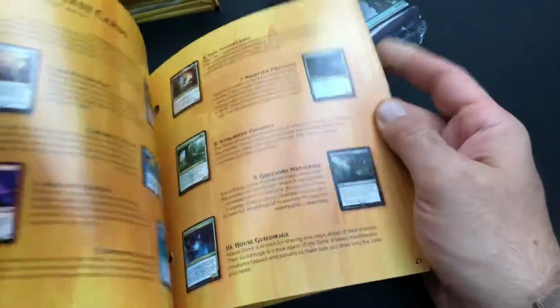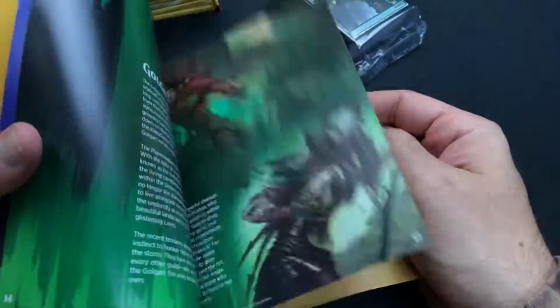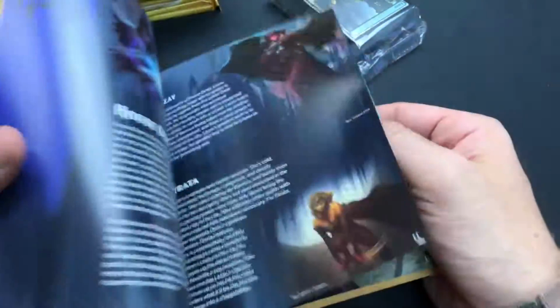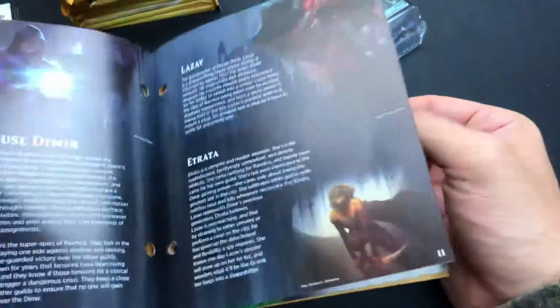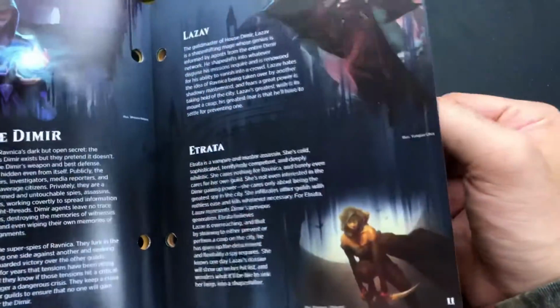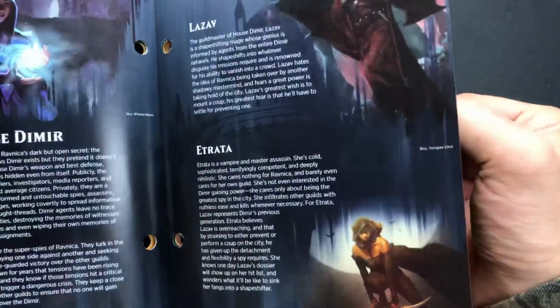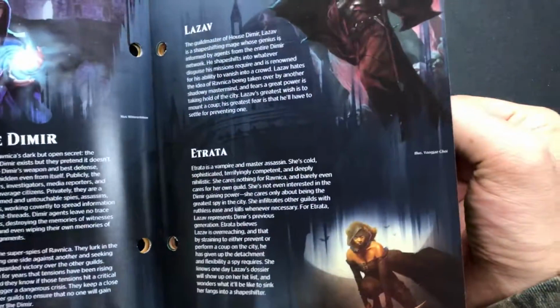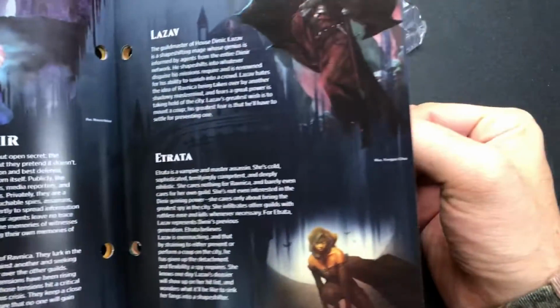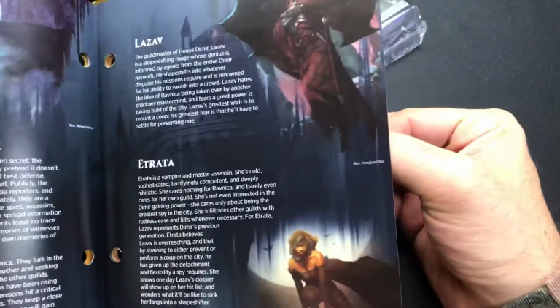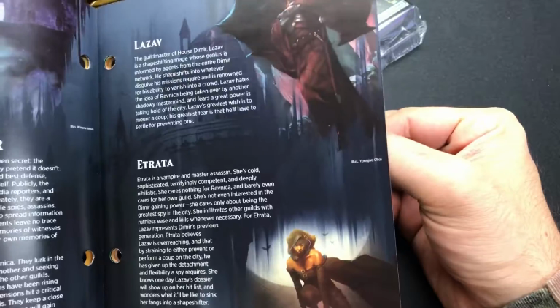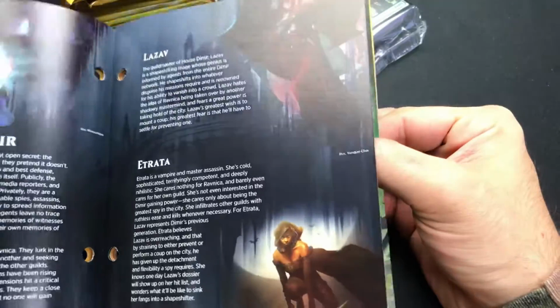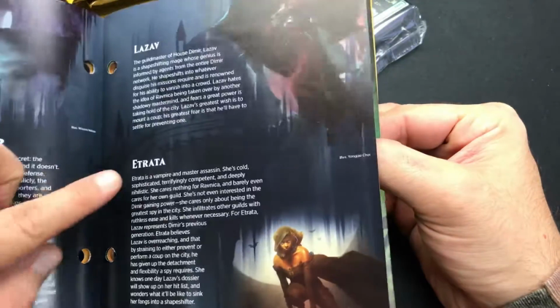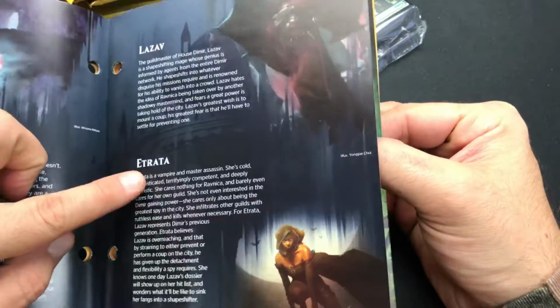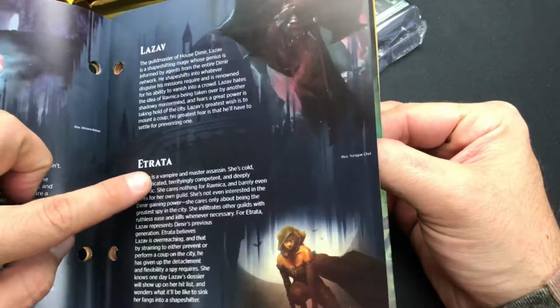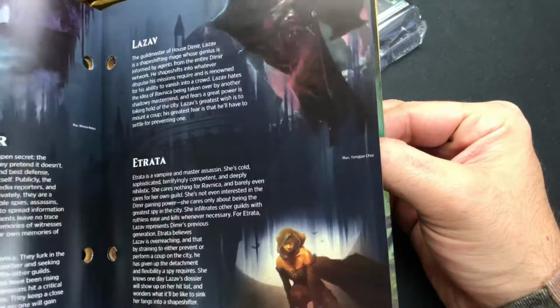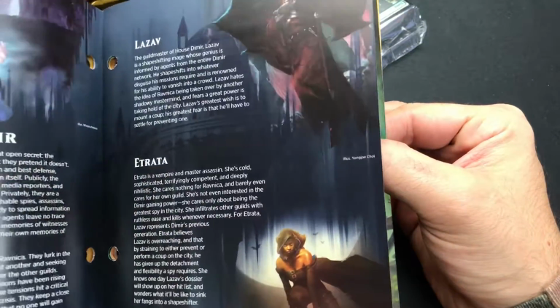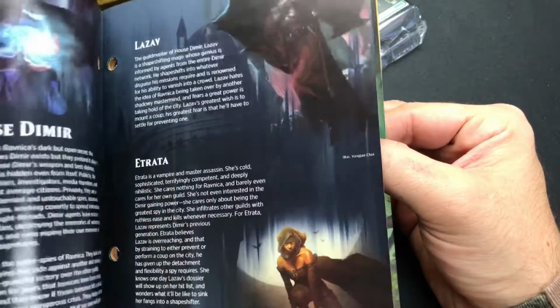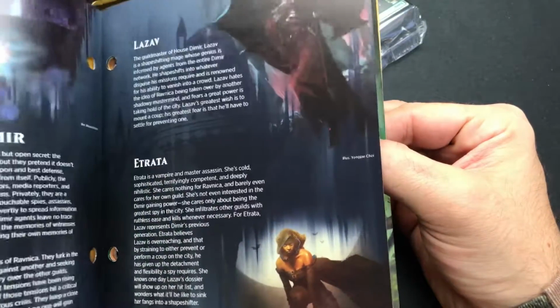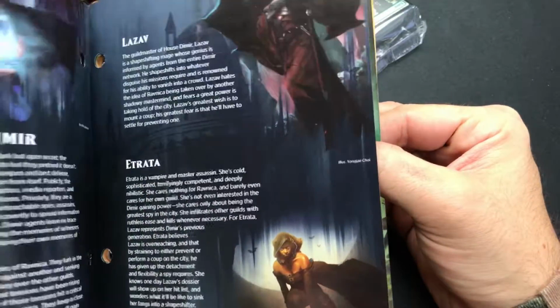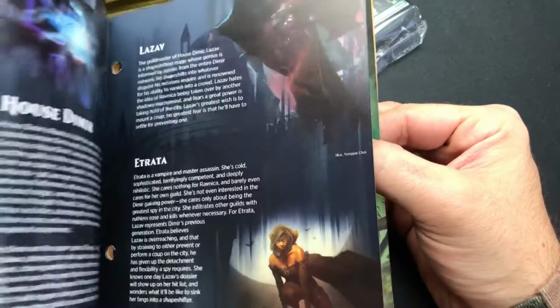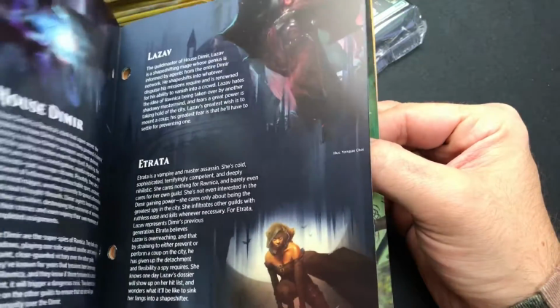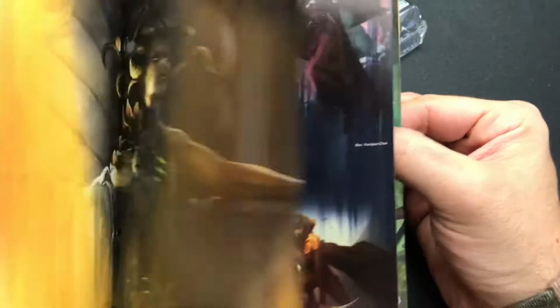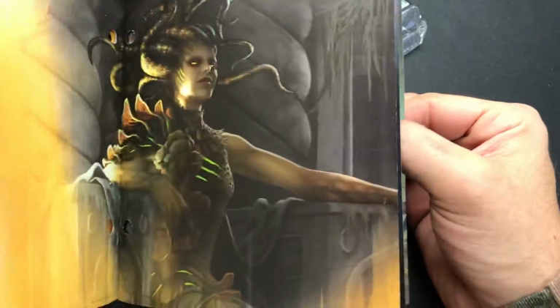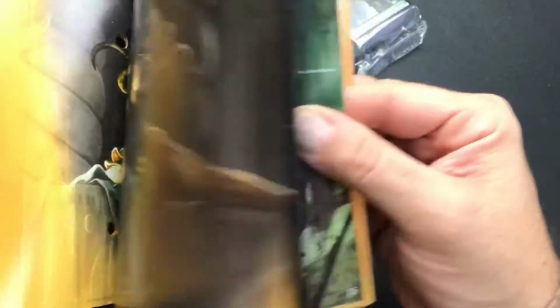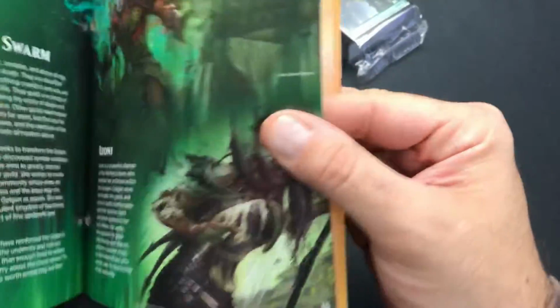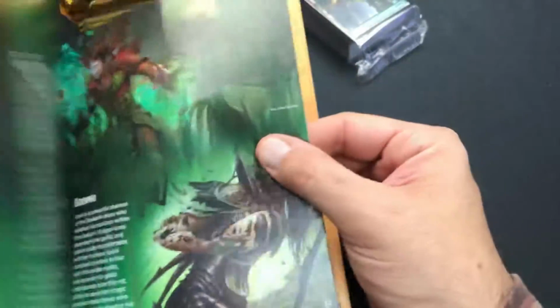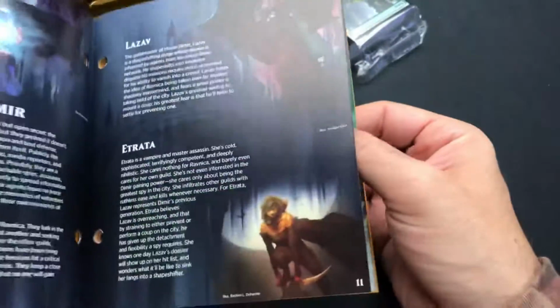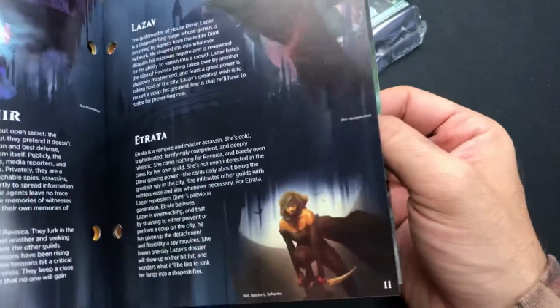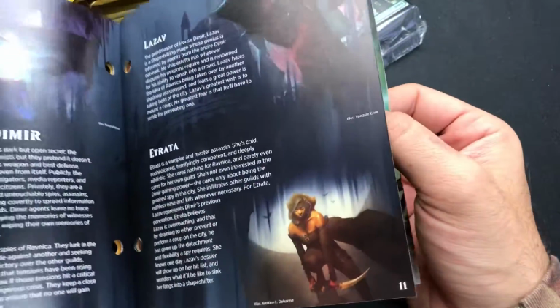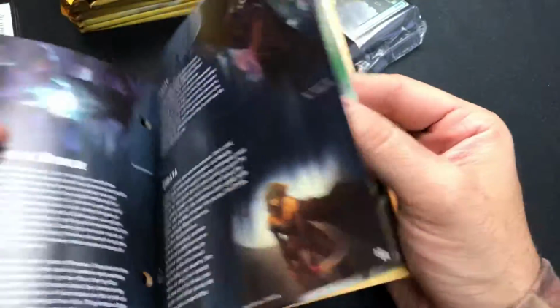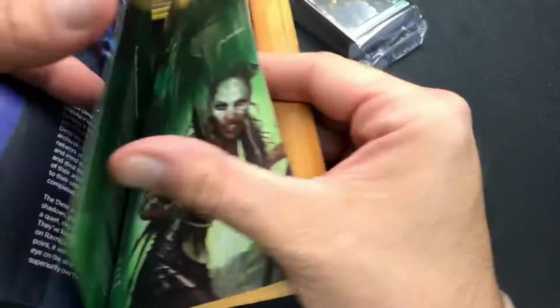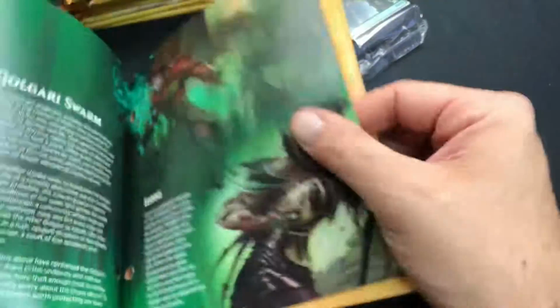On the backdrop you got Vraska, Lazav, and Etrata. We didn't pull a Vraska, but we did get Lazav and Etrata.